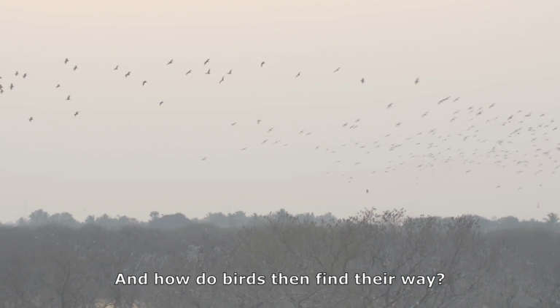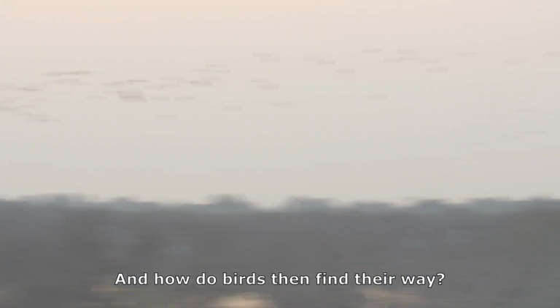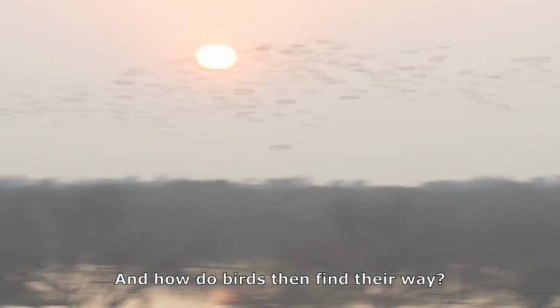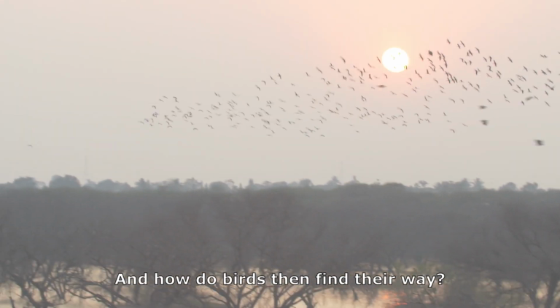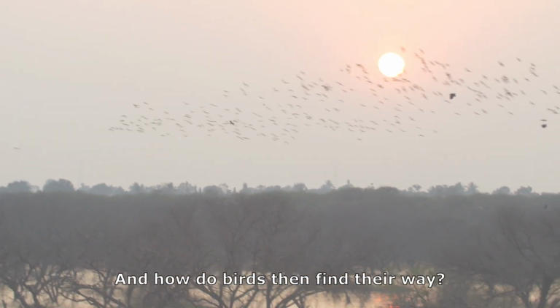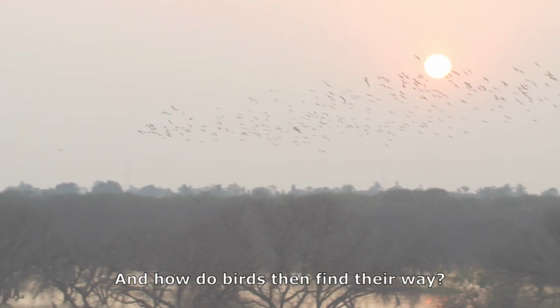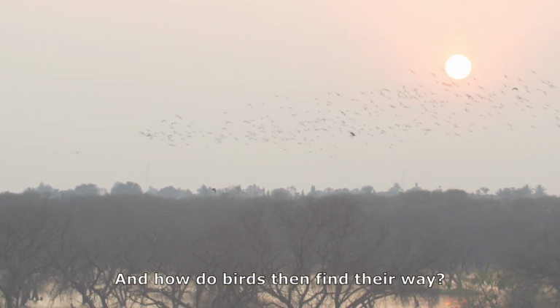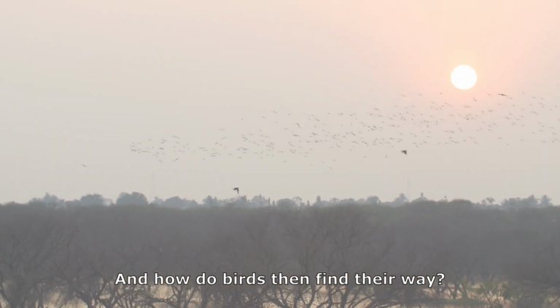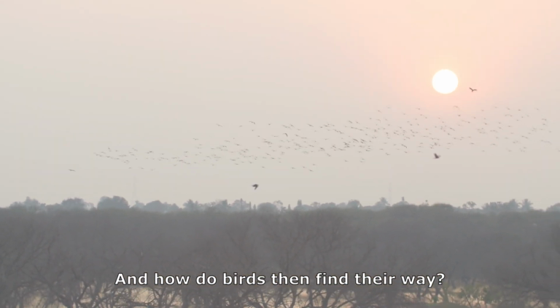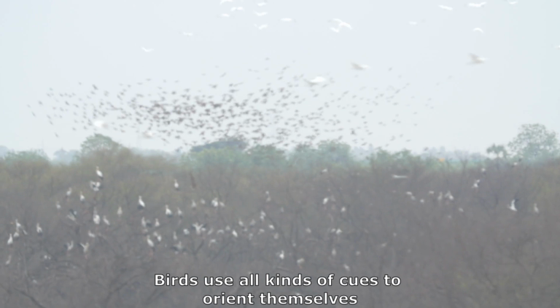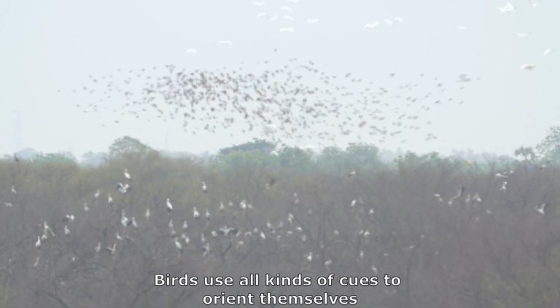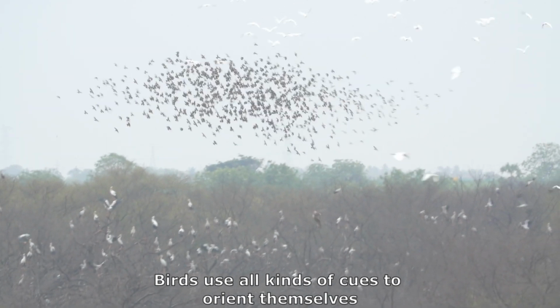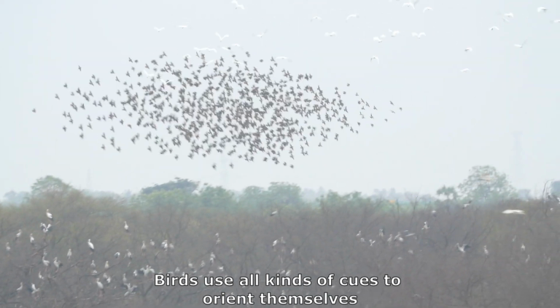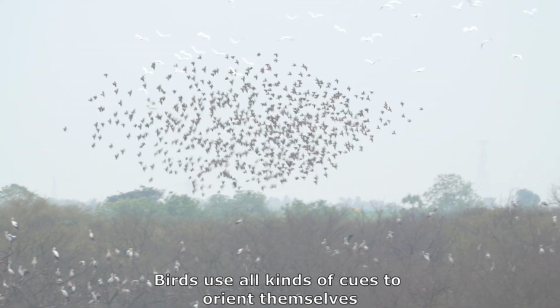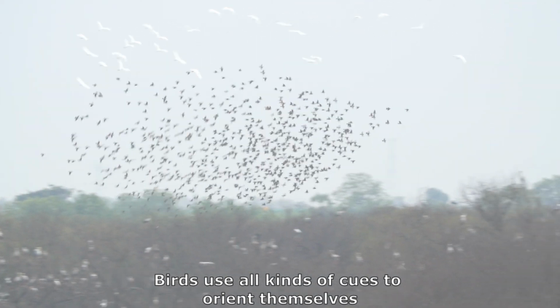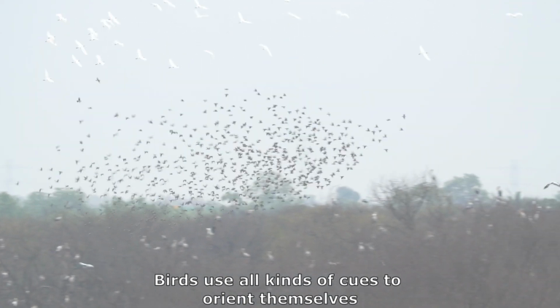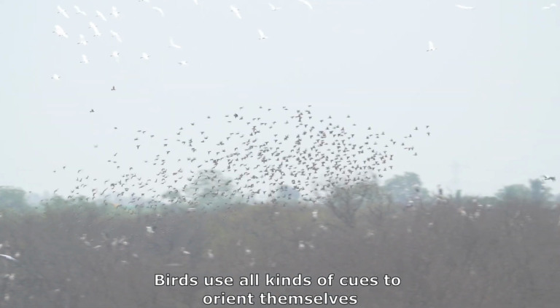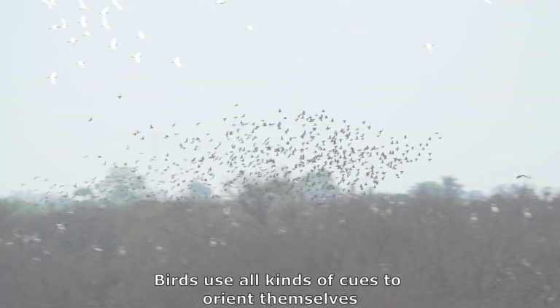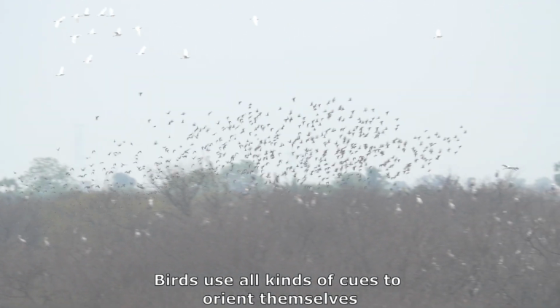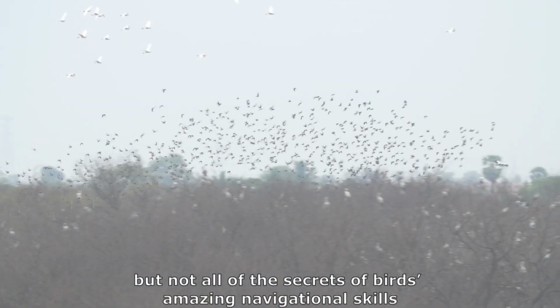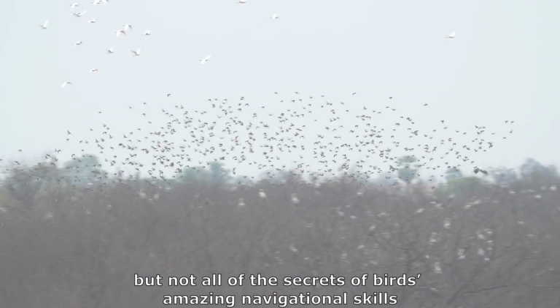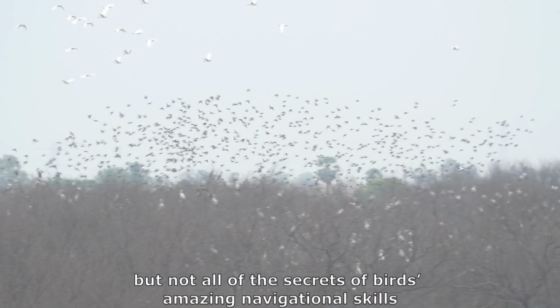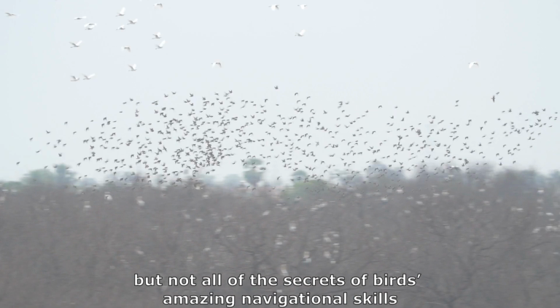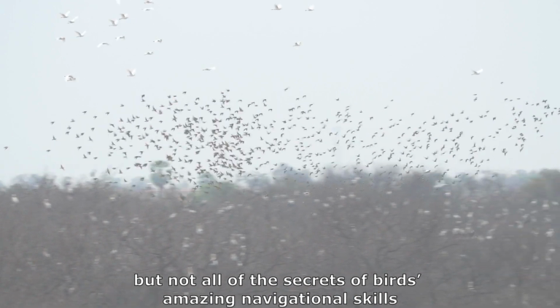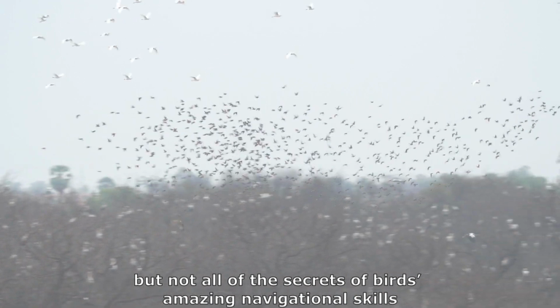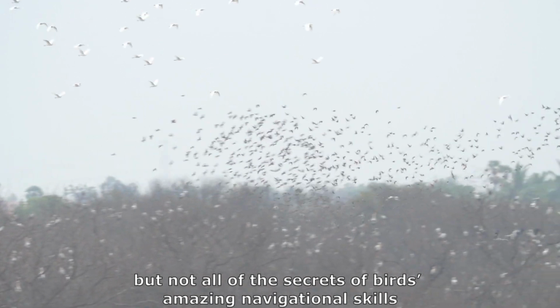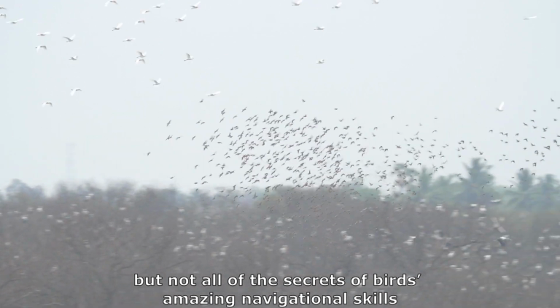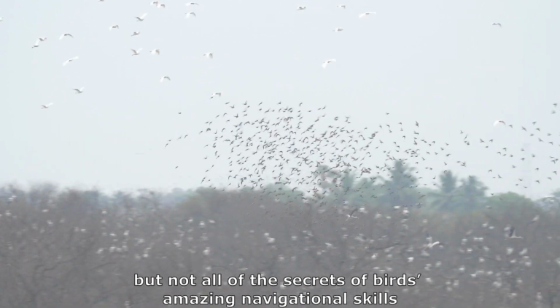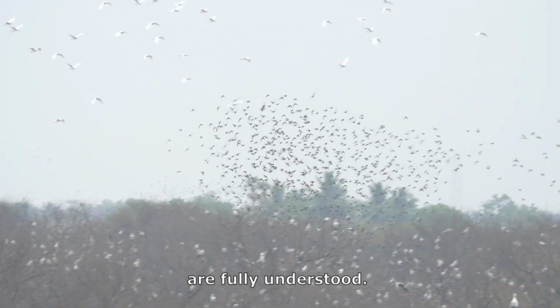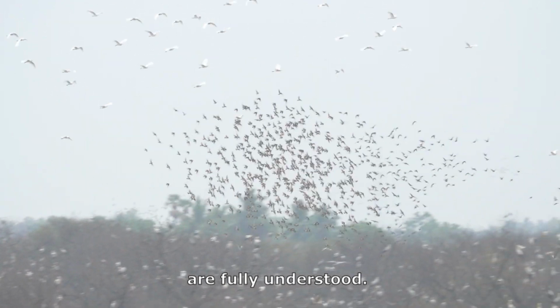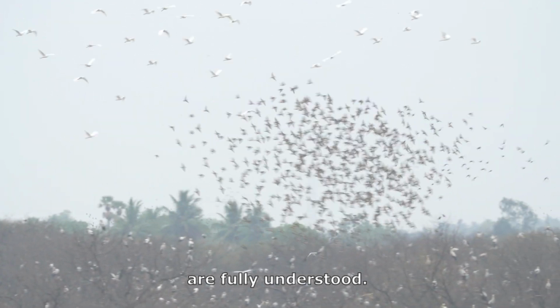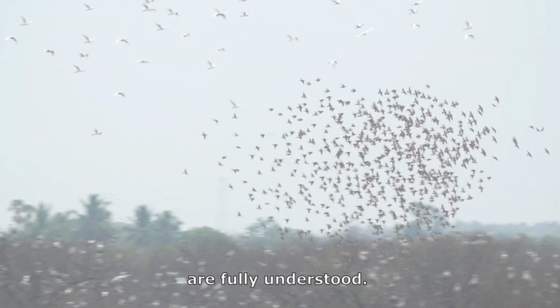And how do birds then find their way? Birds use all kinds of cues to orient themselves. But not all of the secrets of birds' amazing navigational skills are fully understood.